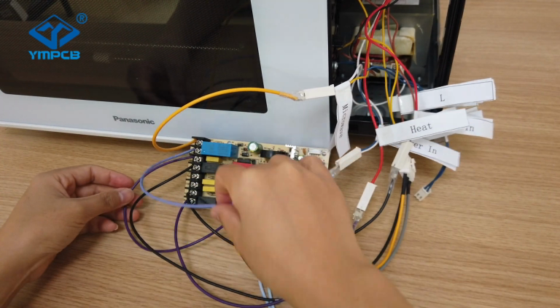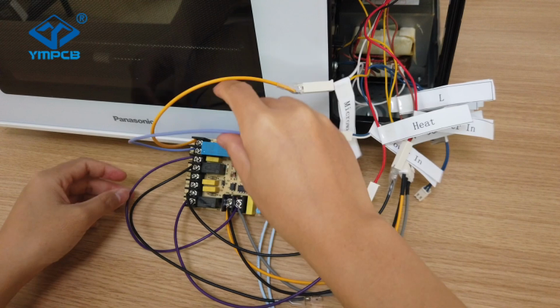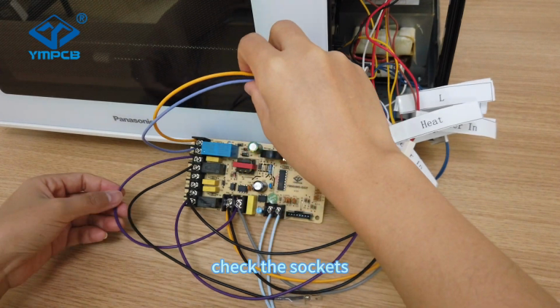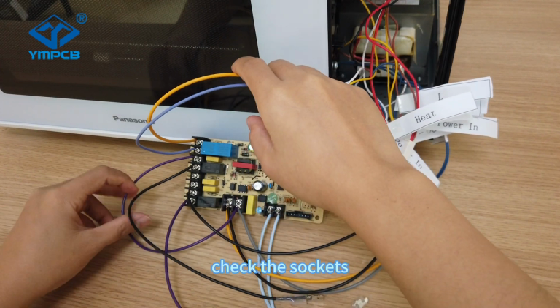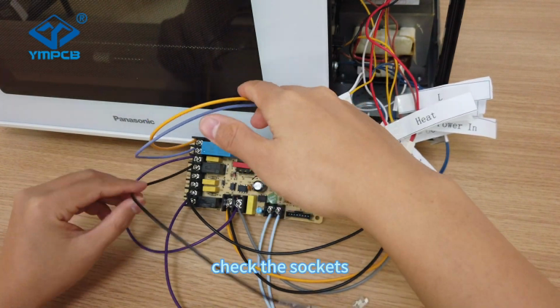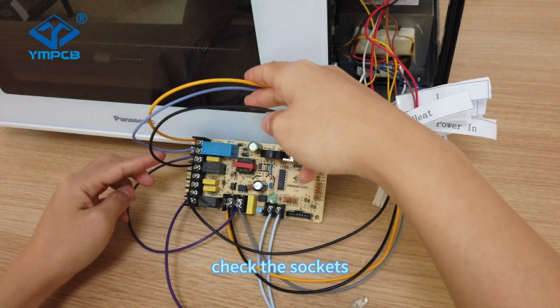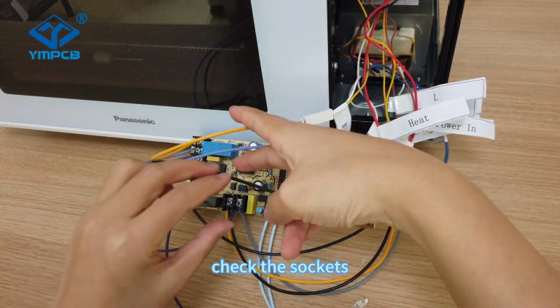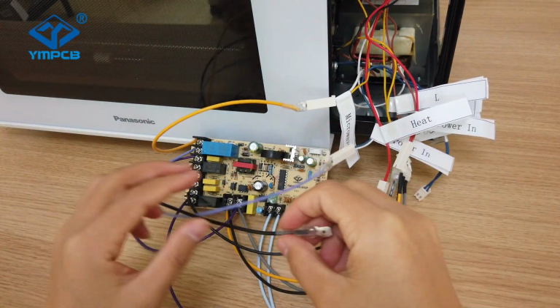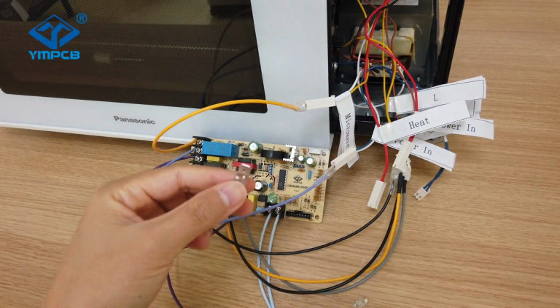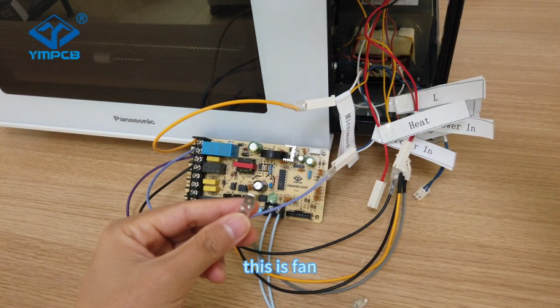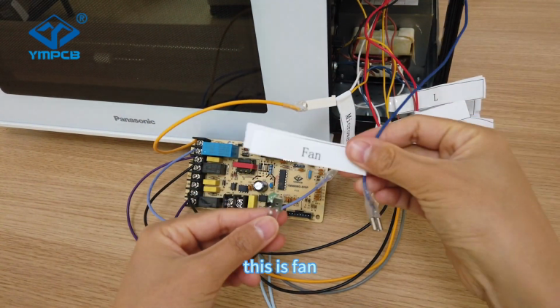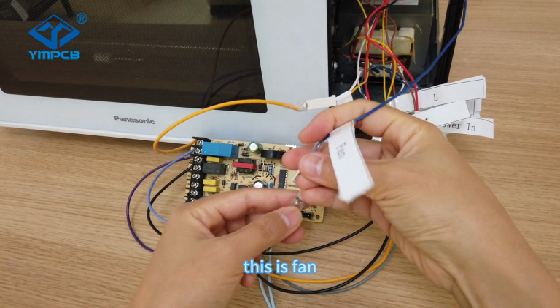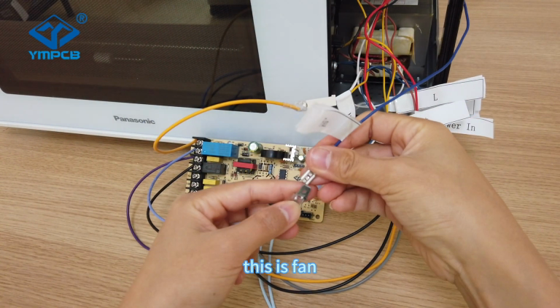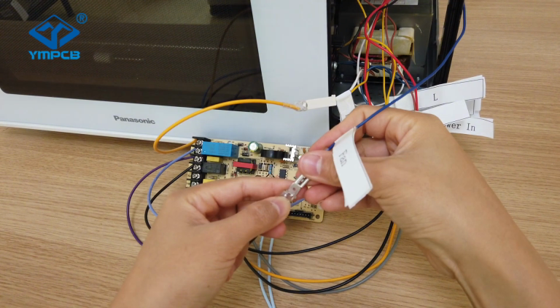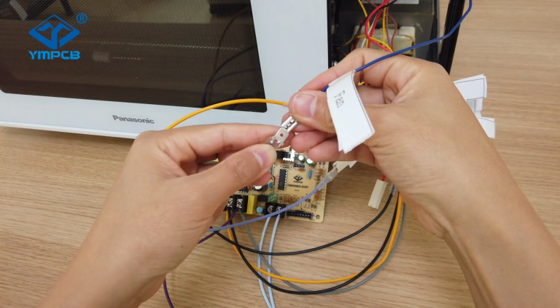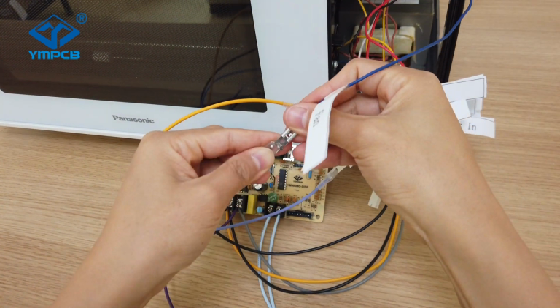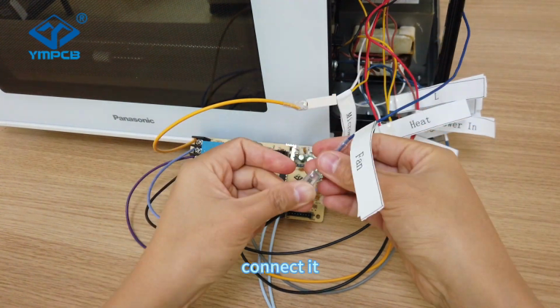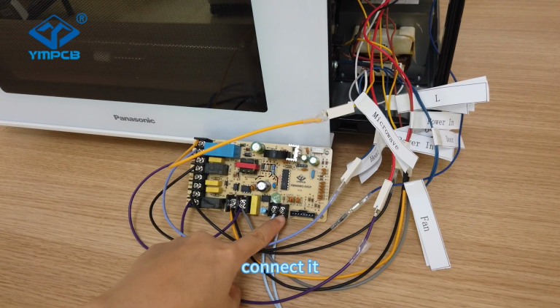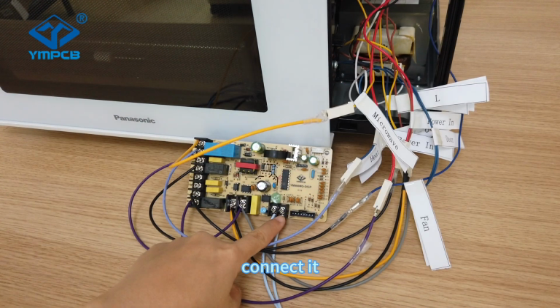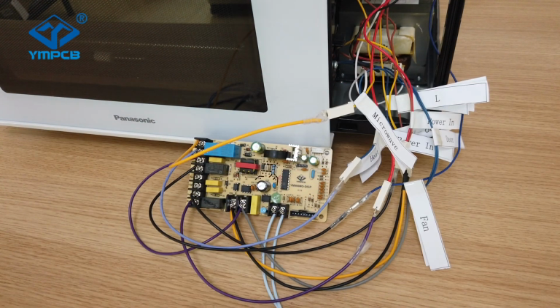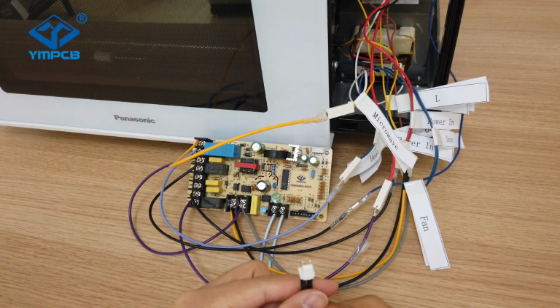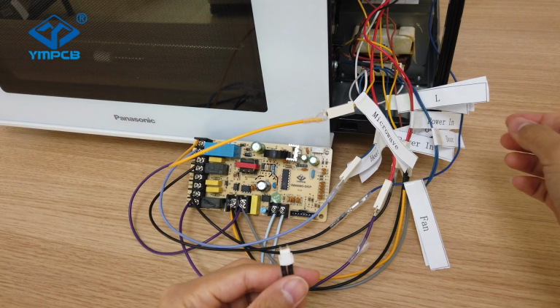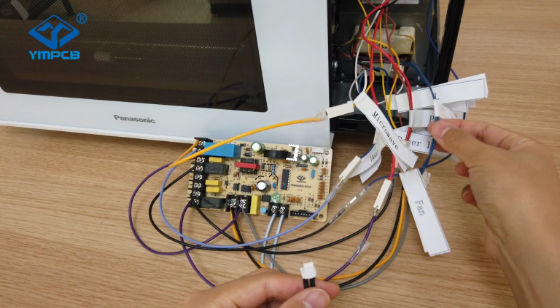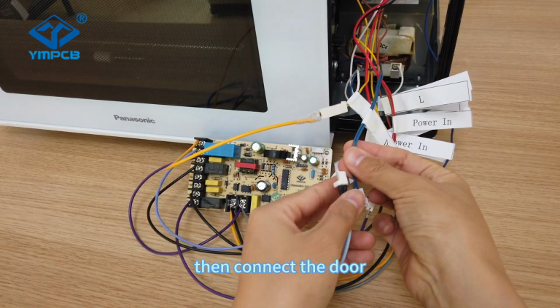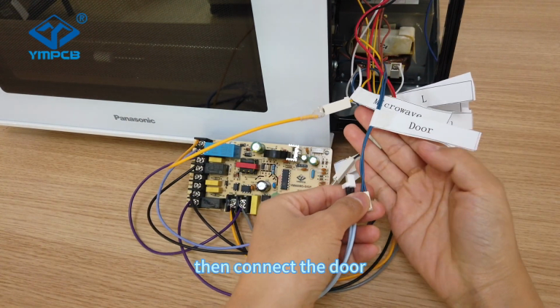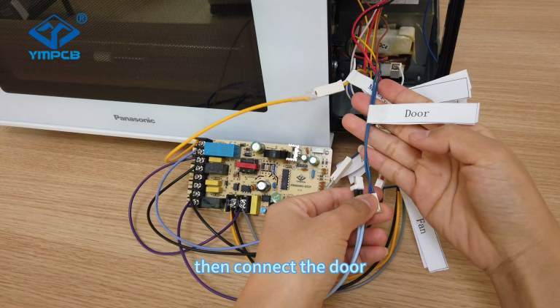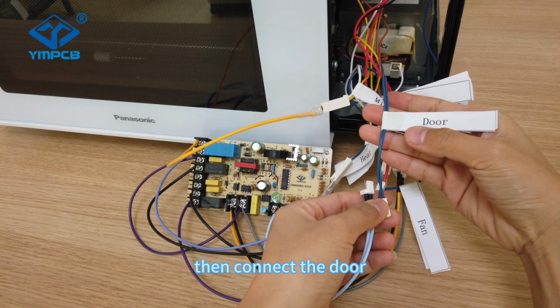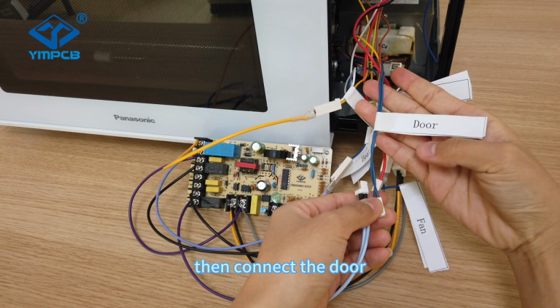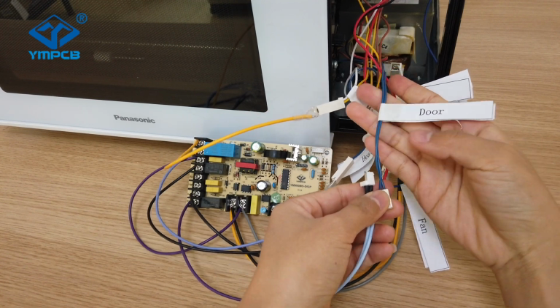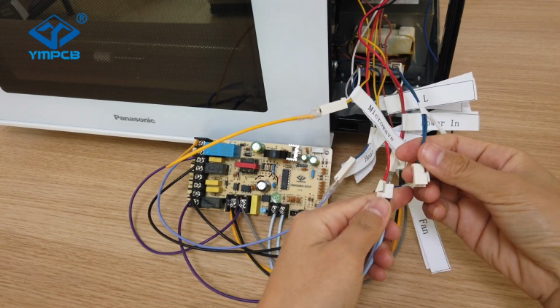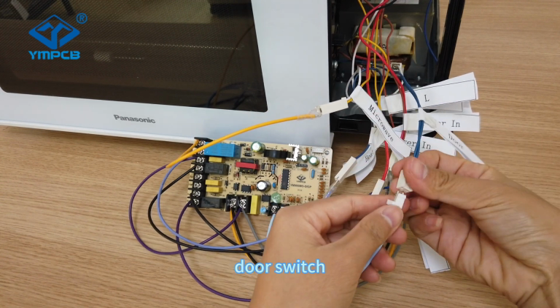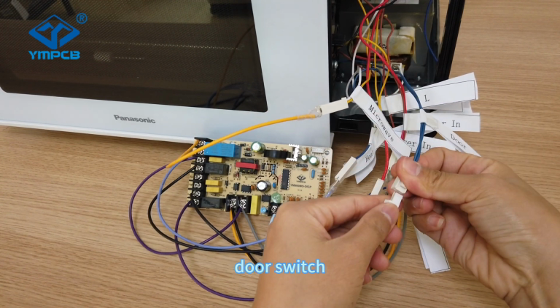Check the socket. This is the fan — connect it. Then connect the door switch.